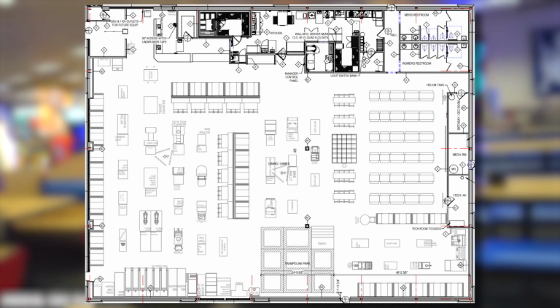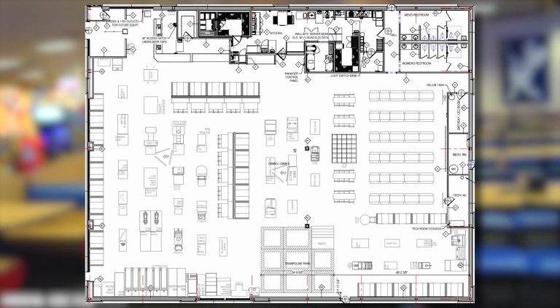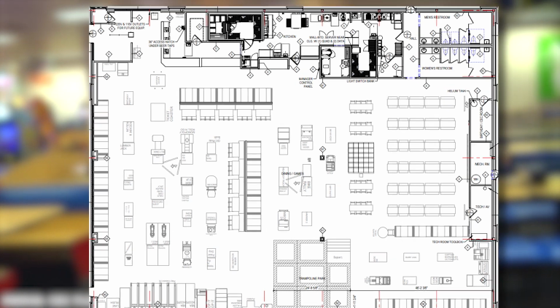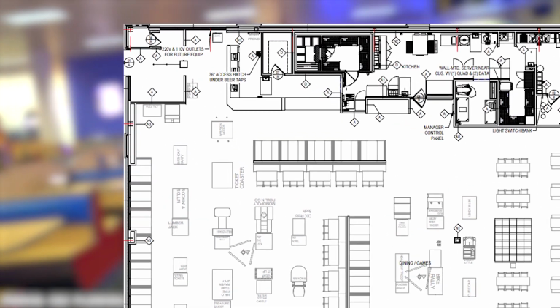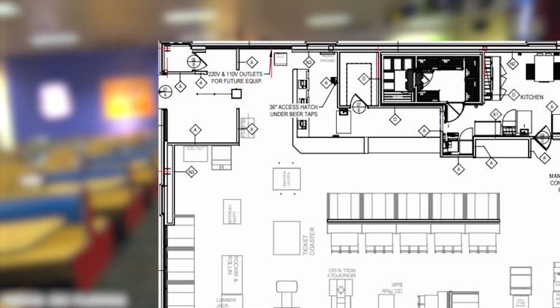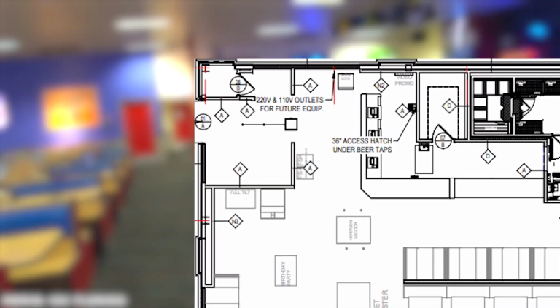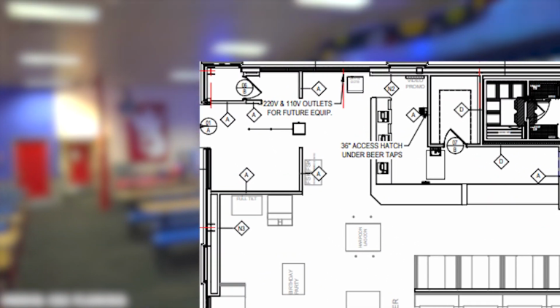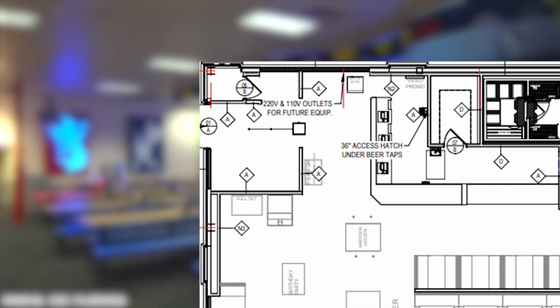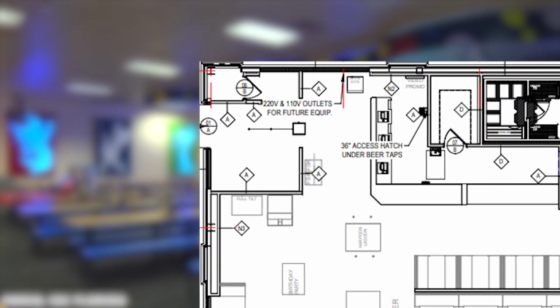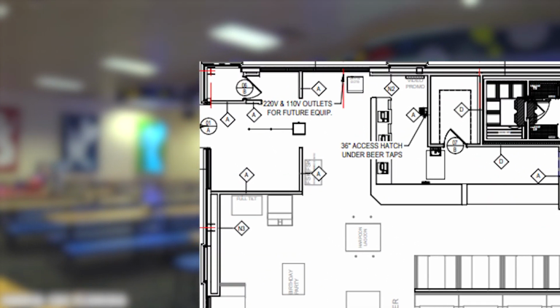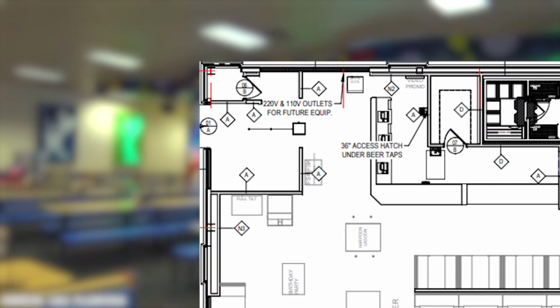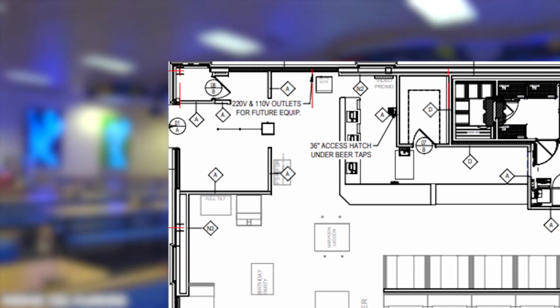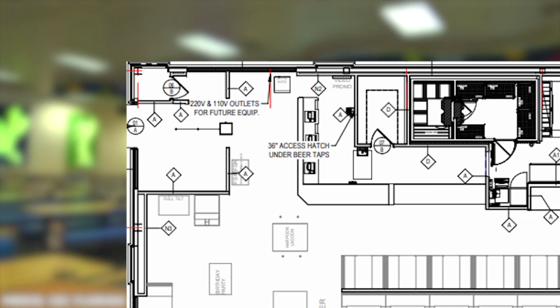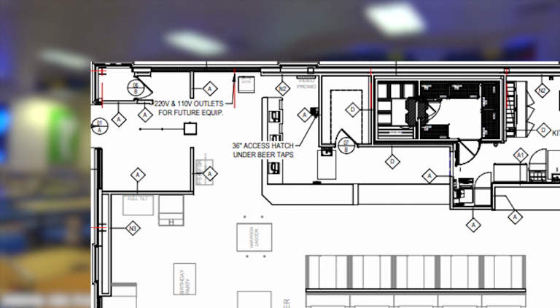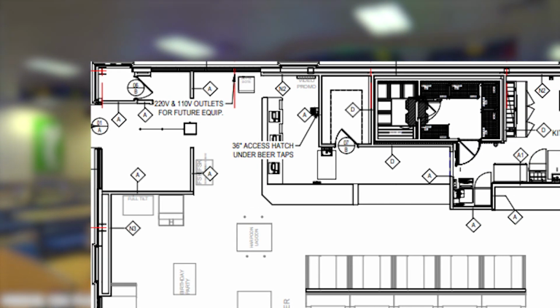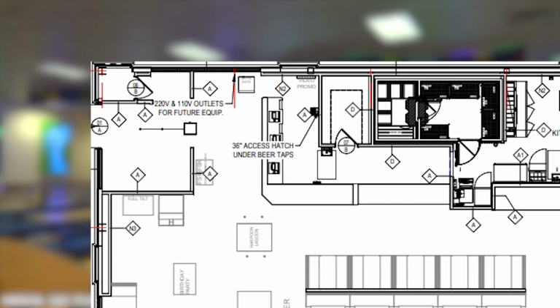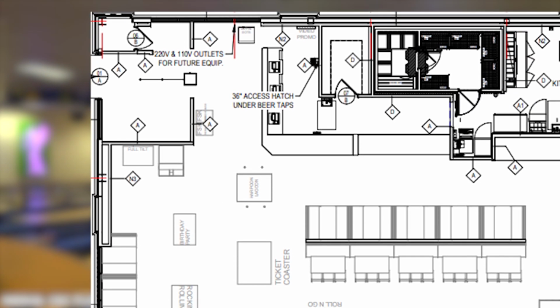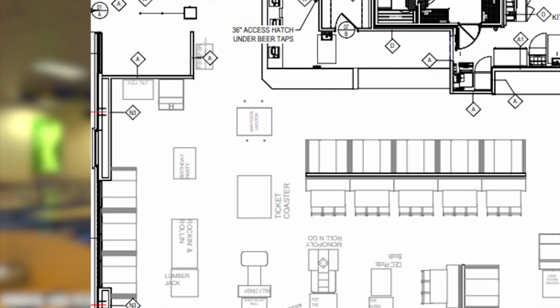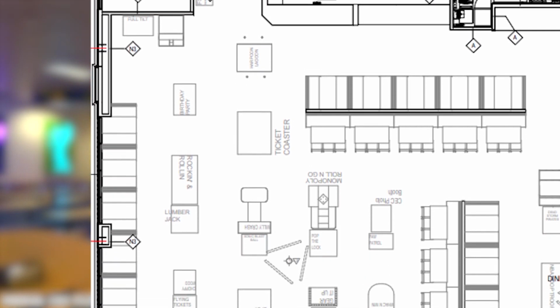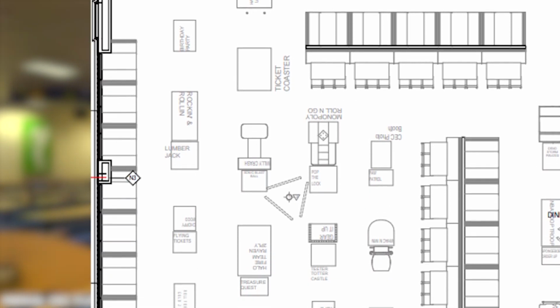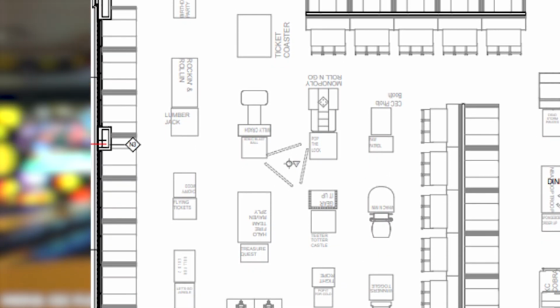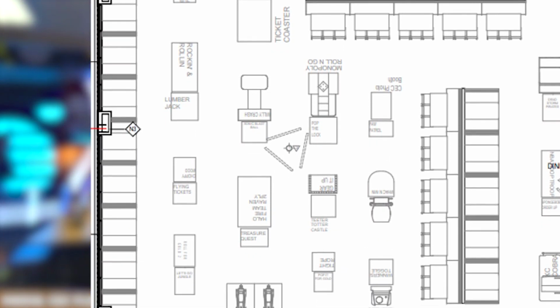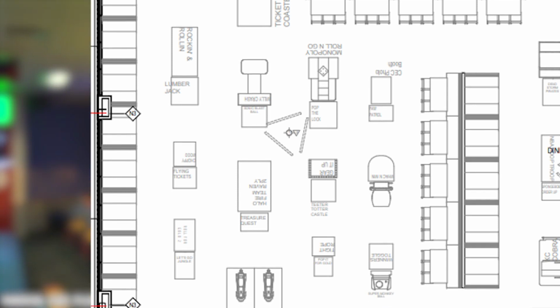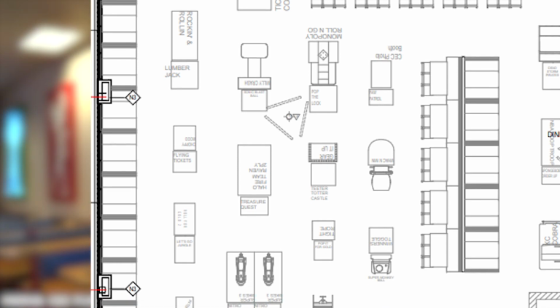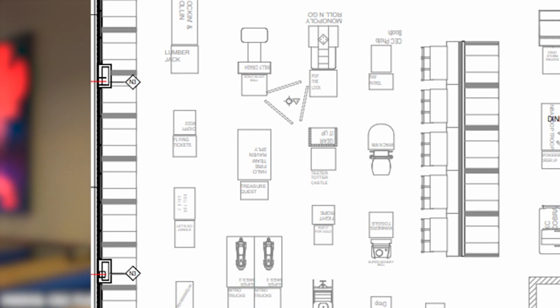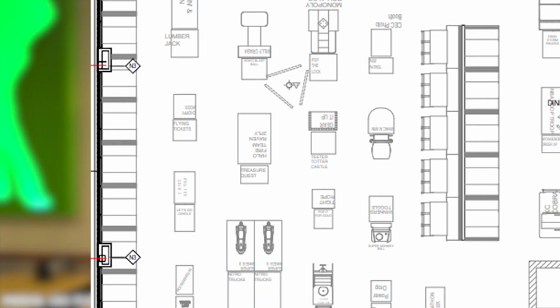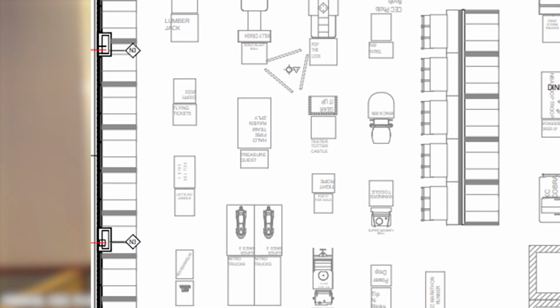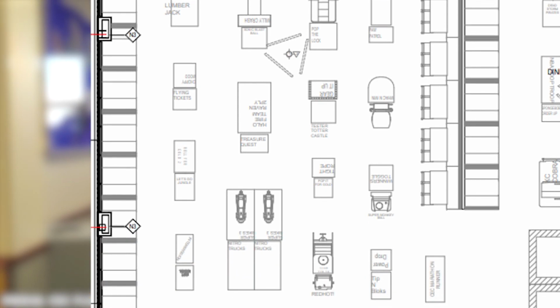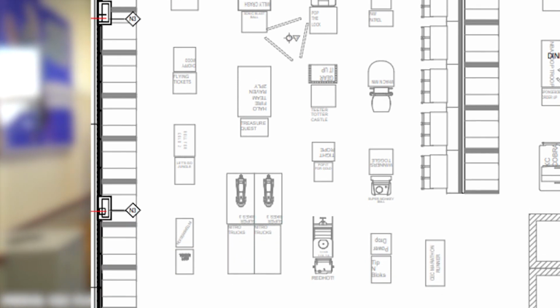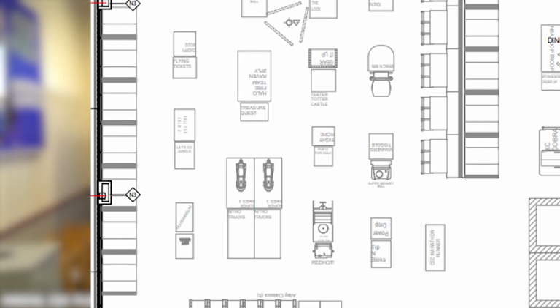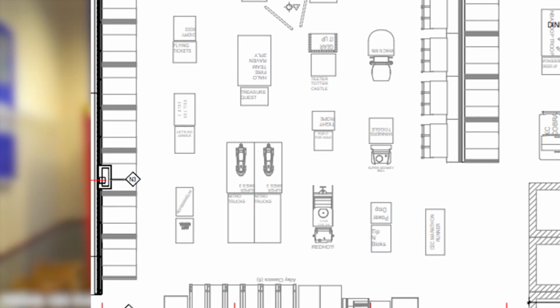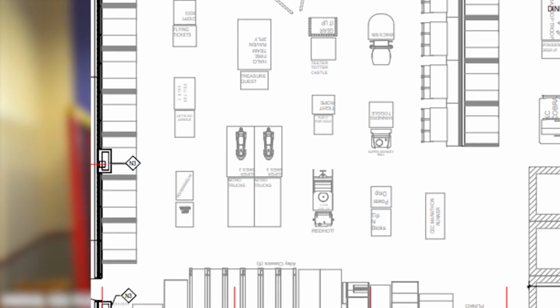Anyway, after going through a small hallway here, you're immediately presented with KidCheck and the ordering counter. Moving to the right, you're presented with the first set of games. These include games like Skee-Ball, Basketball, and the Big Bass Wheel, just to name a few.